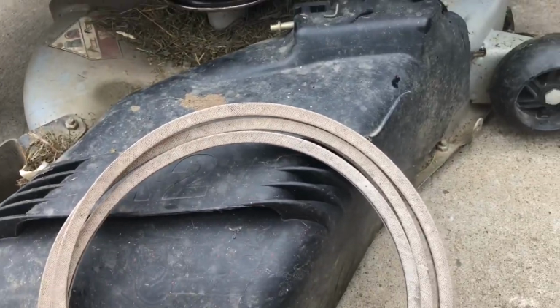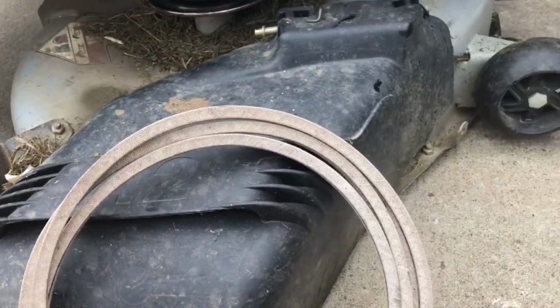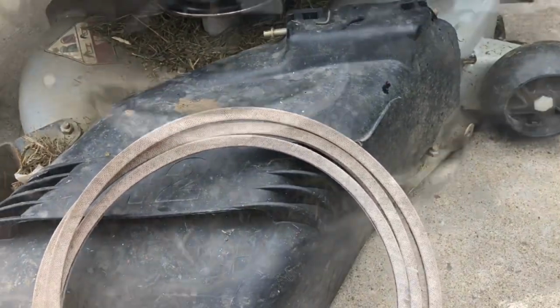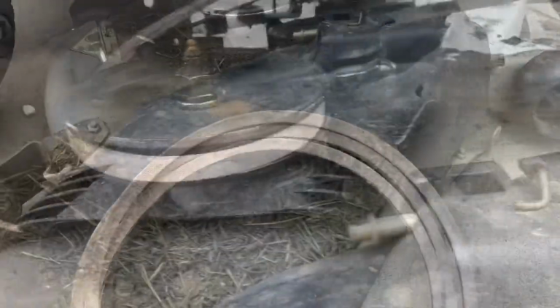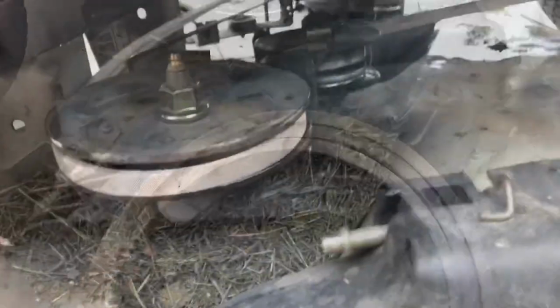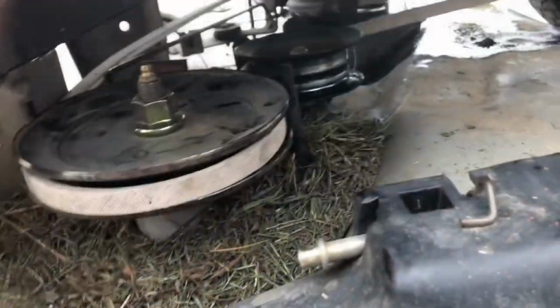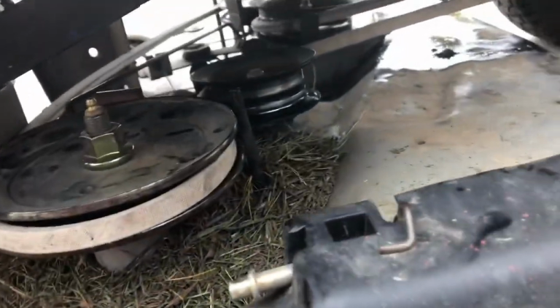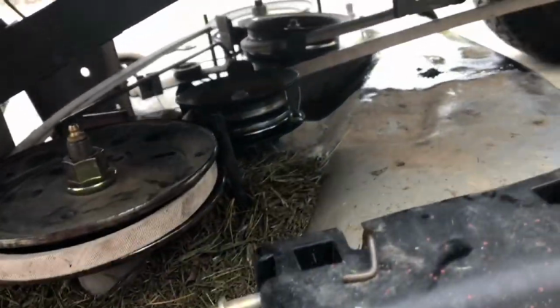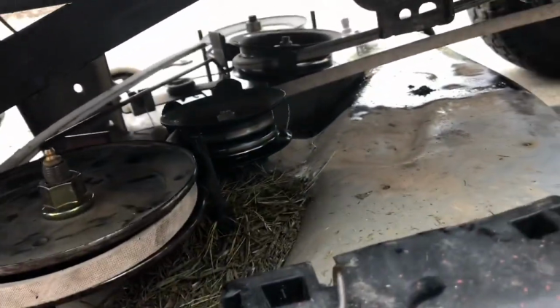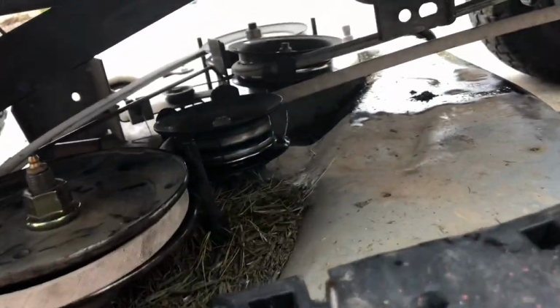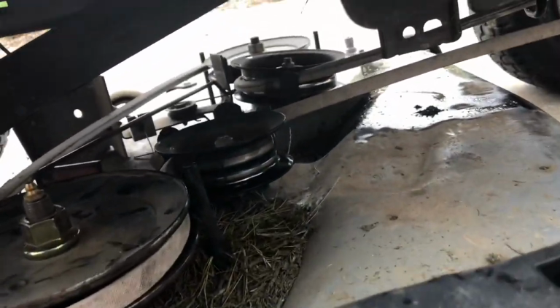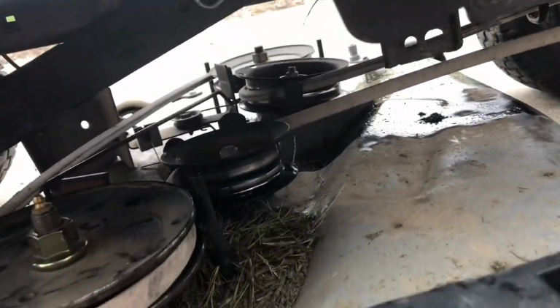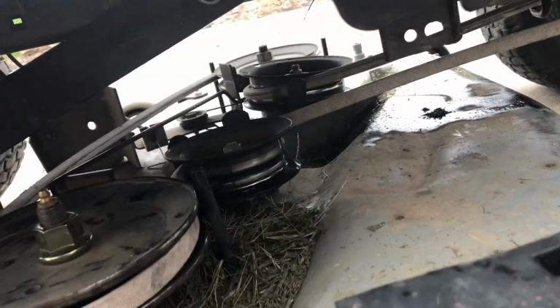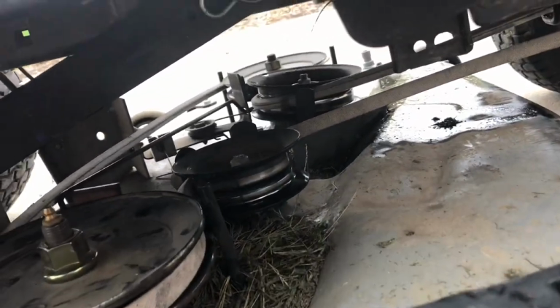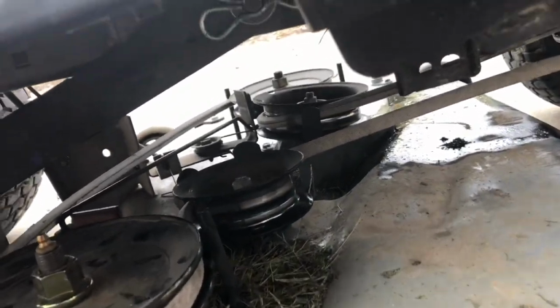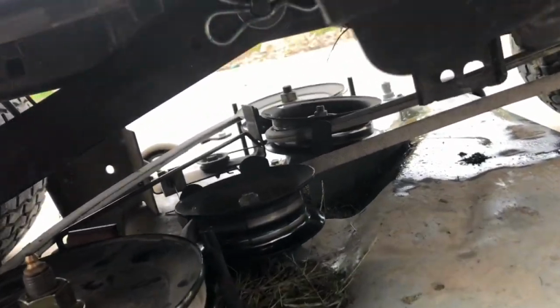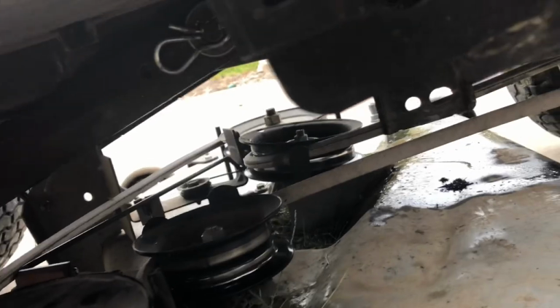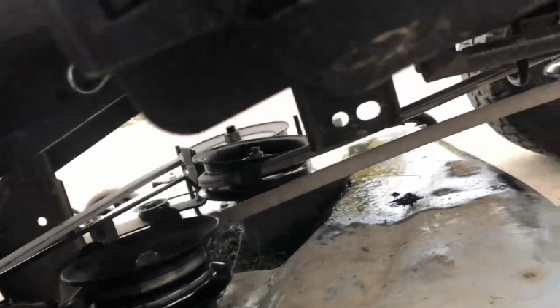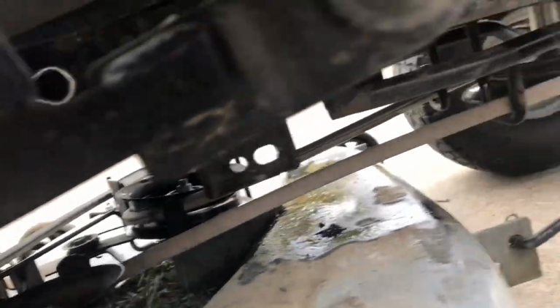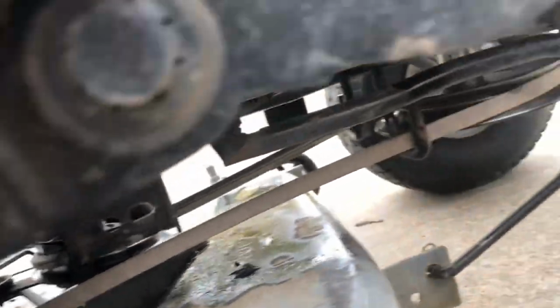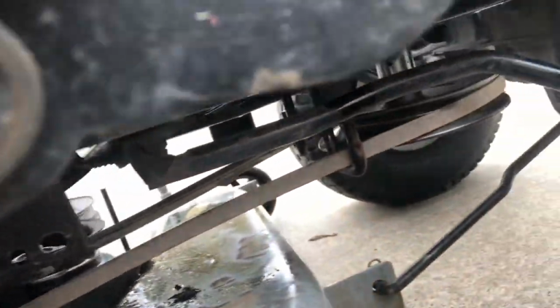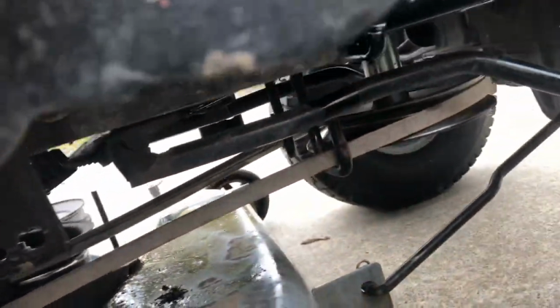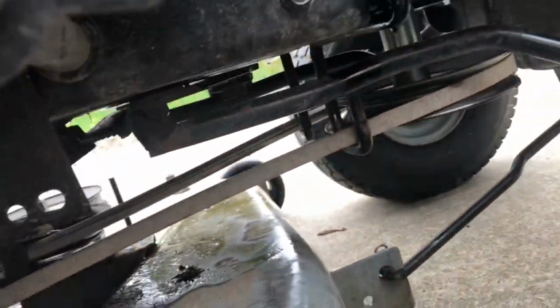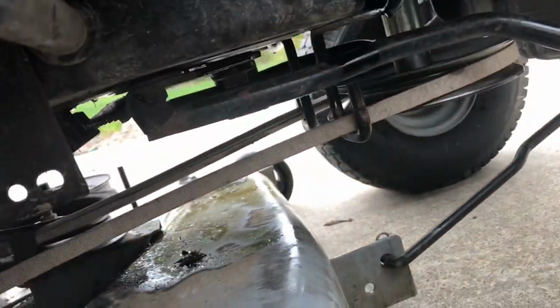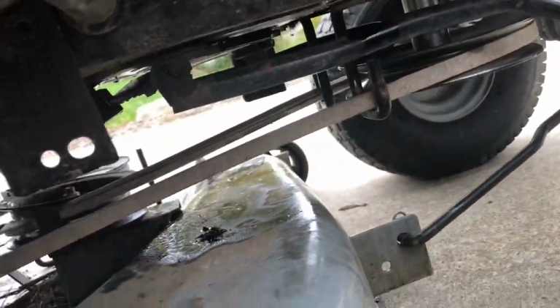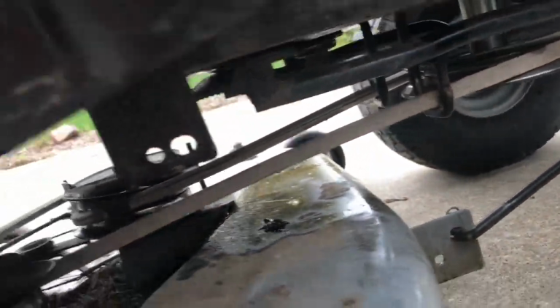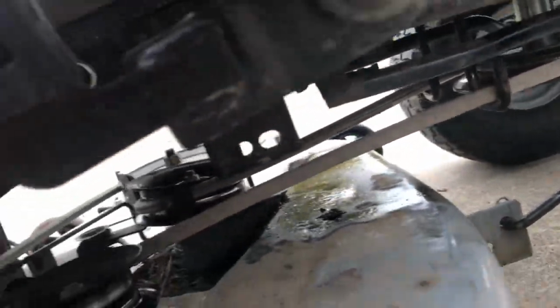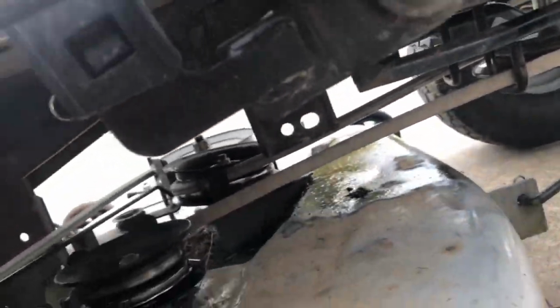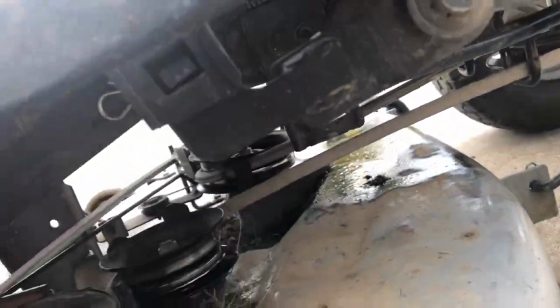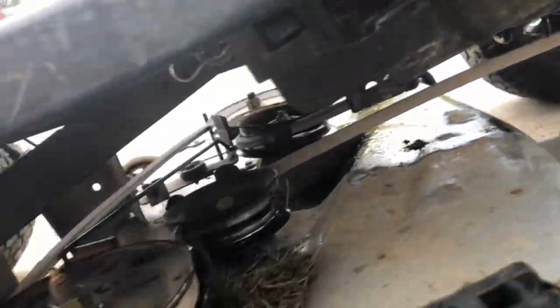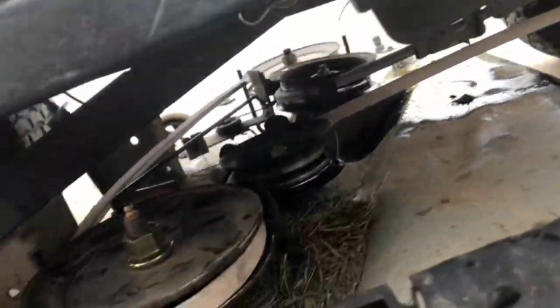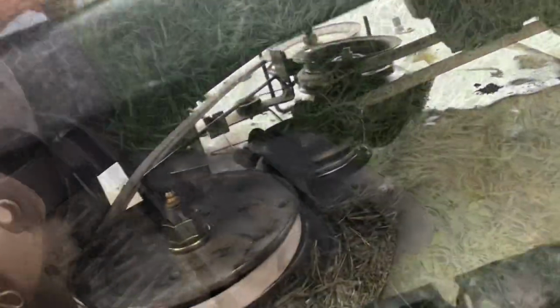I'm going to go ahead and put this belt back on. I've got the new belt on there, so now what I got to do is test it out and hopefully my deck stops shaking.